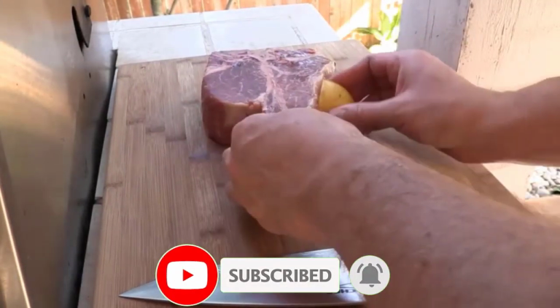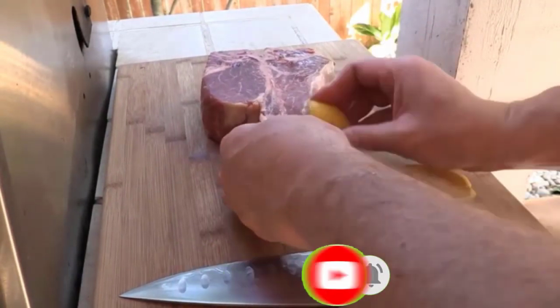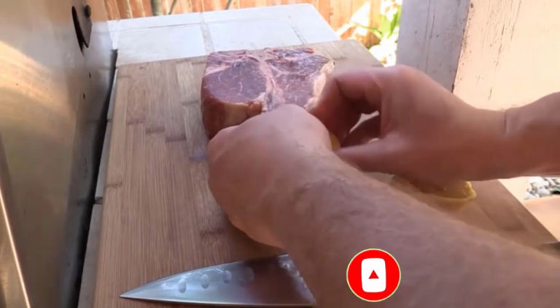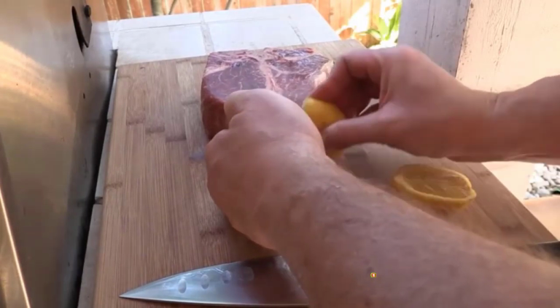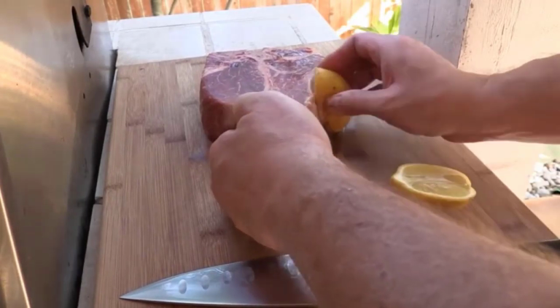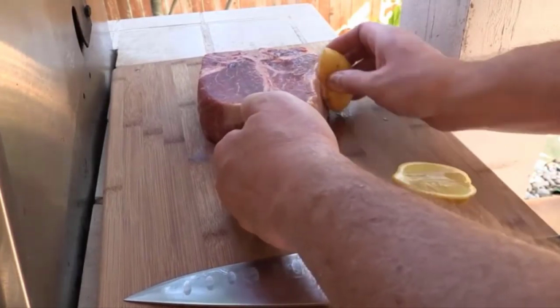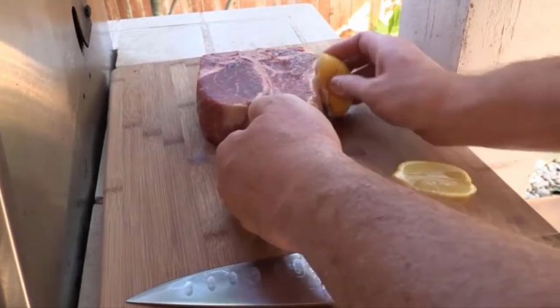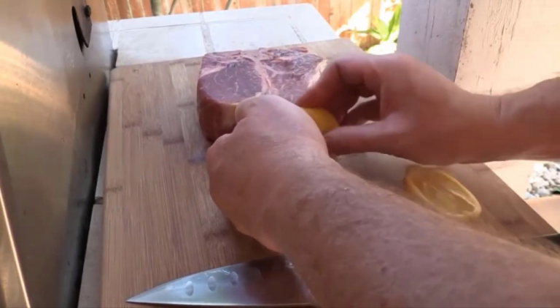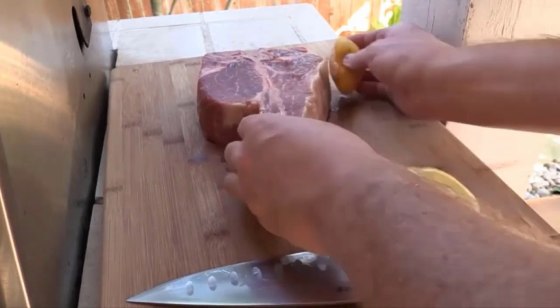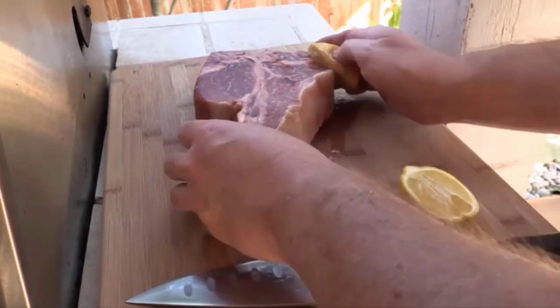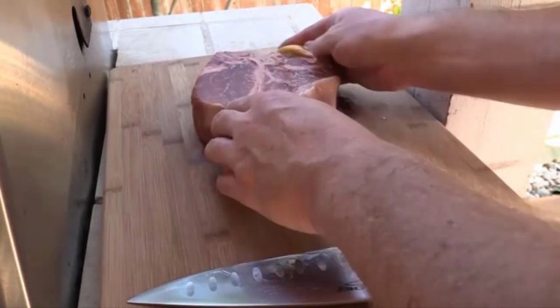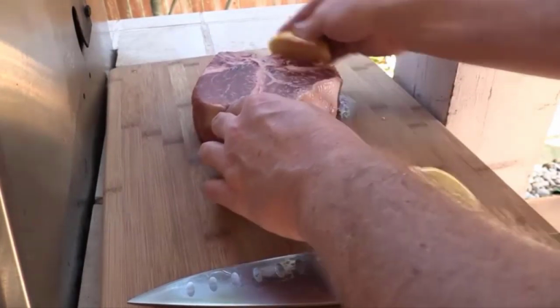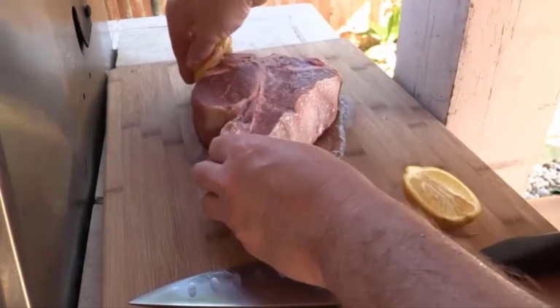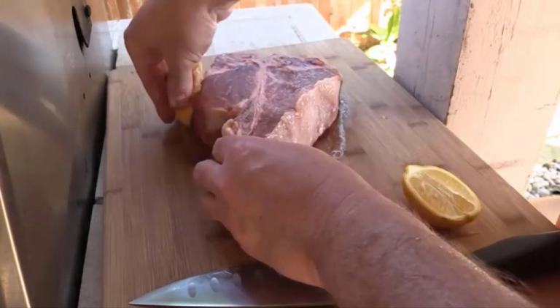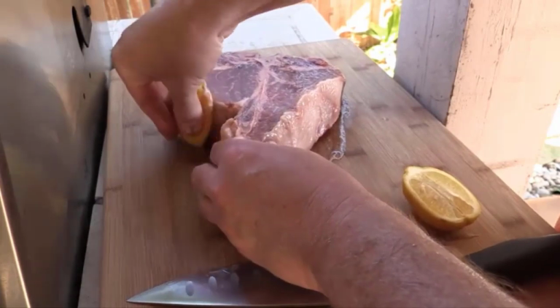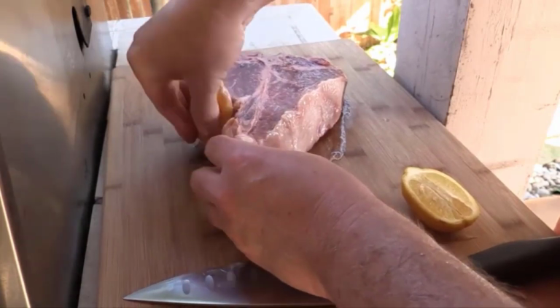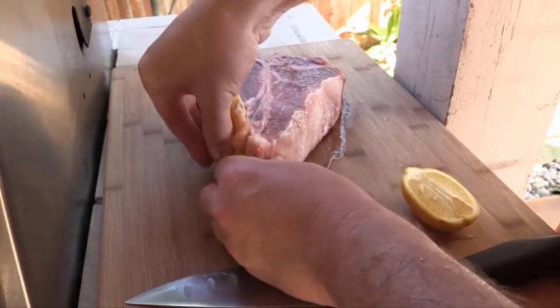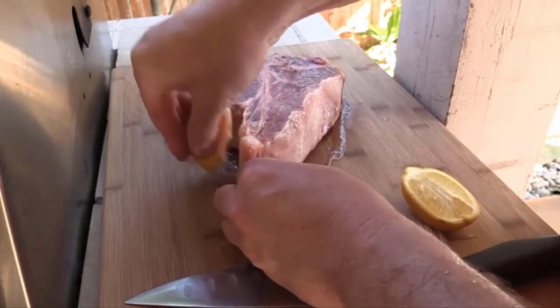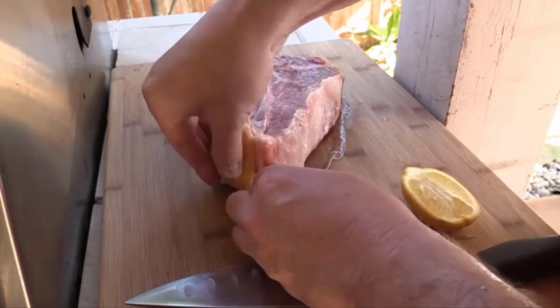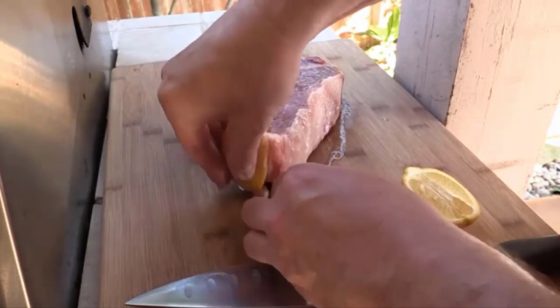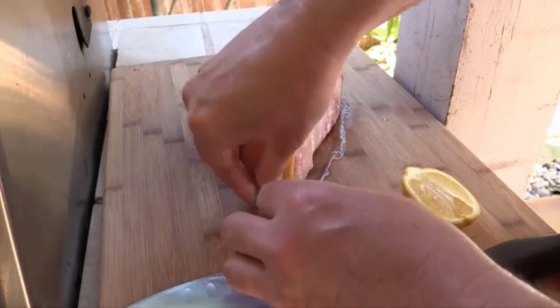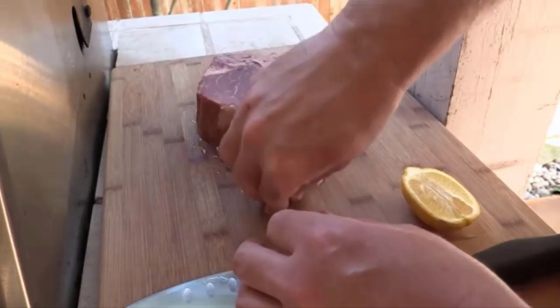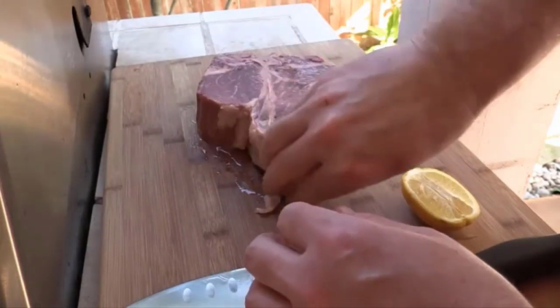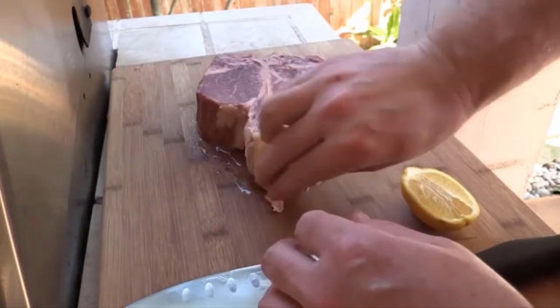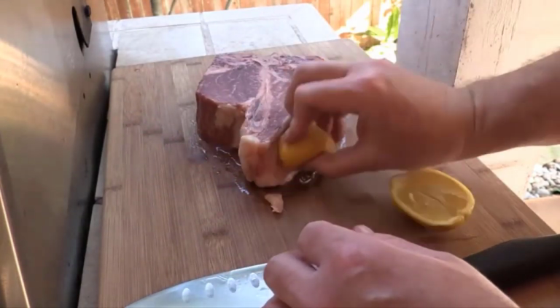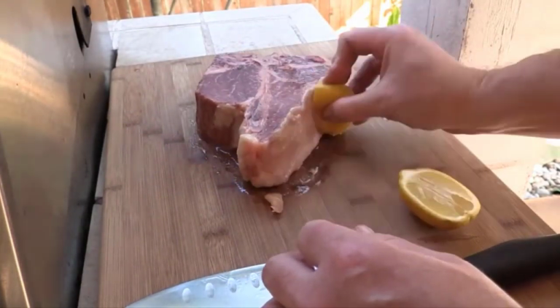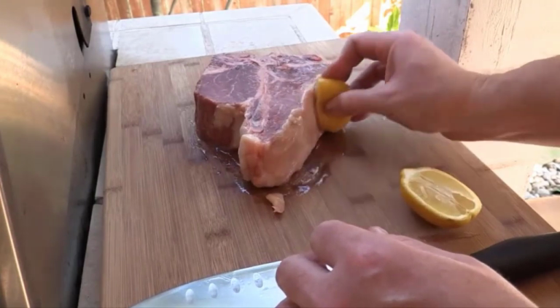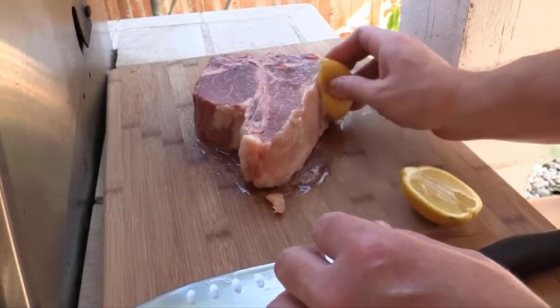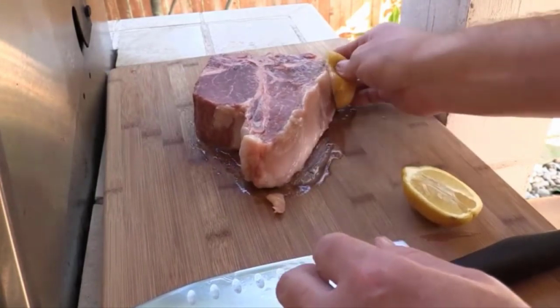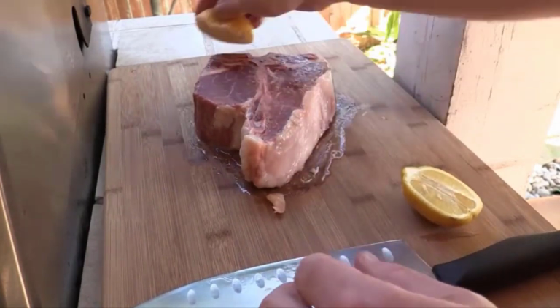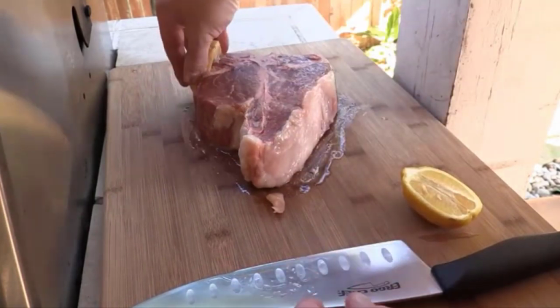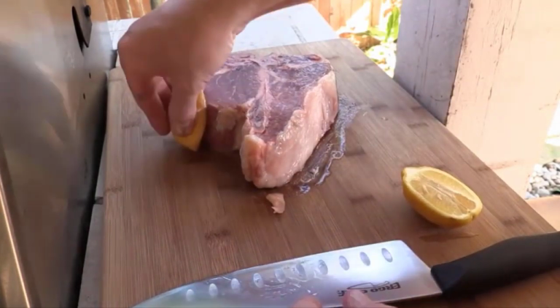Squeeze the lemon and rub some lemon juice all over the fat layer, all on the outside. Salt and black pepper to taste. What this does is it keeps your fat from browning and getting all burnt.